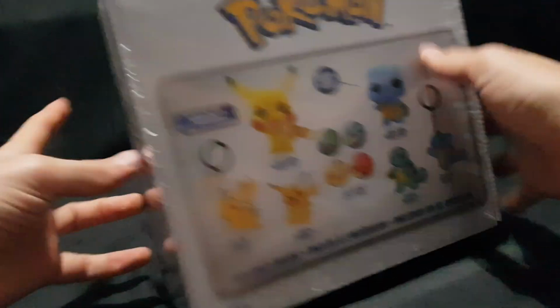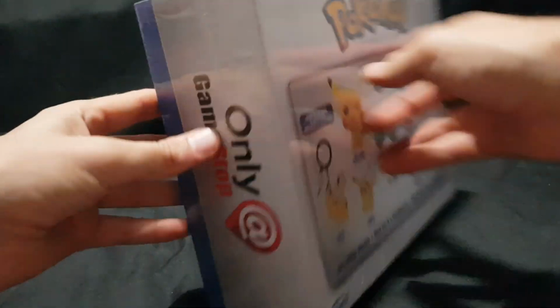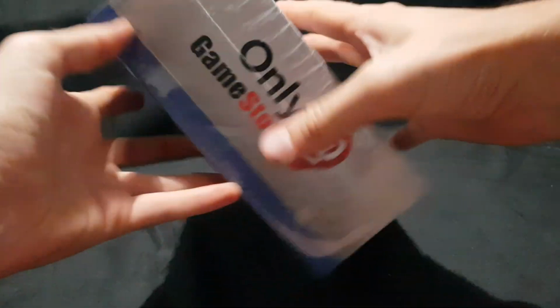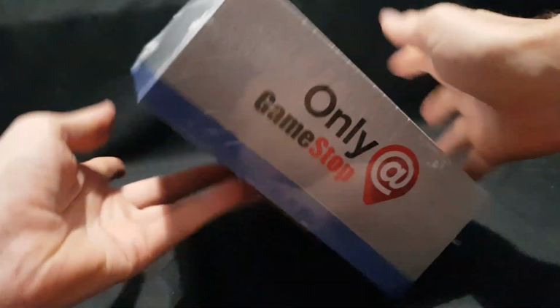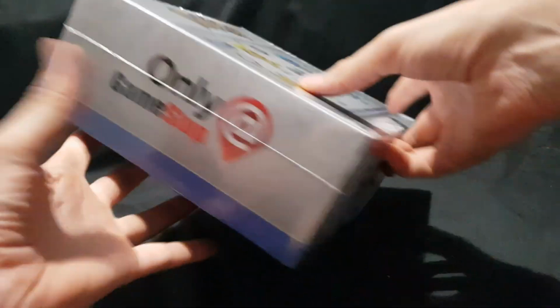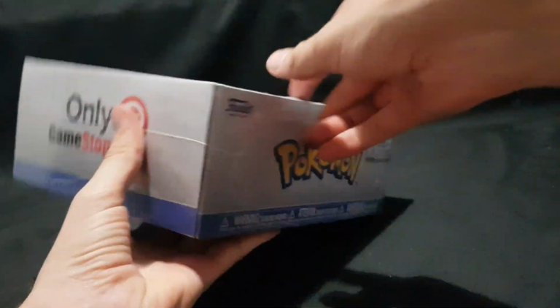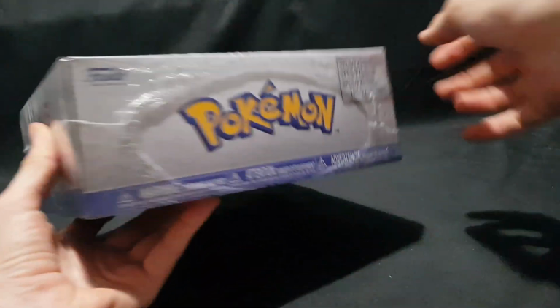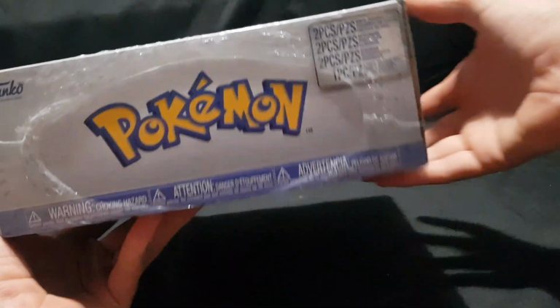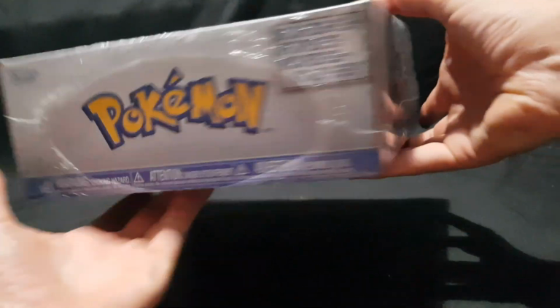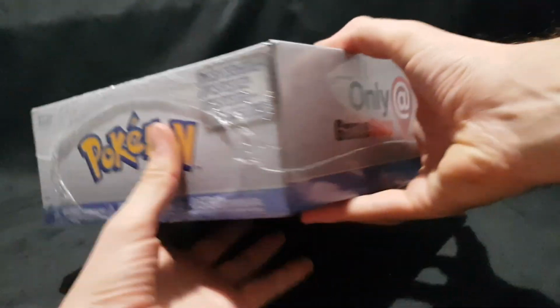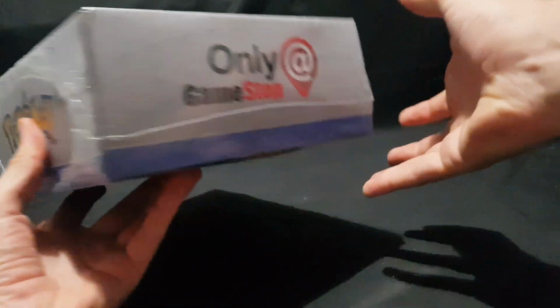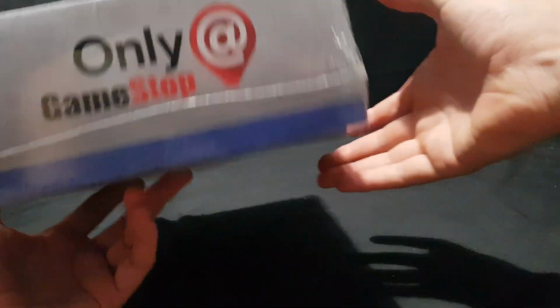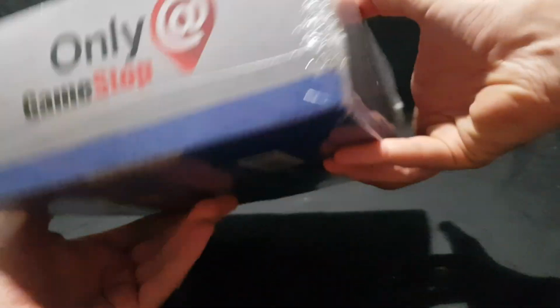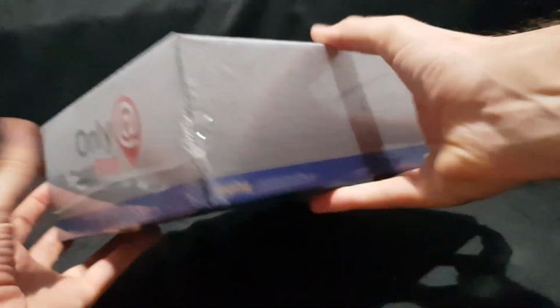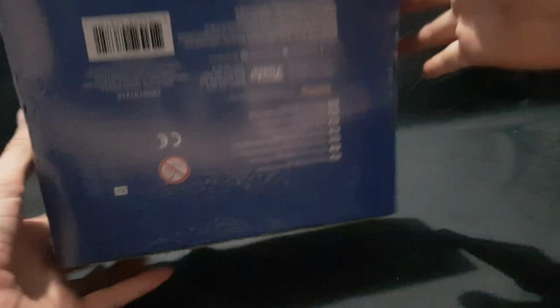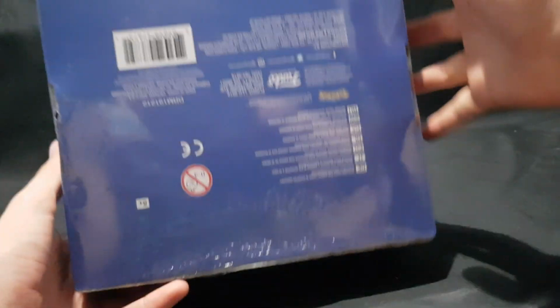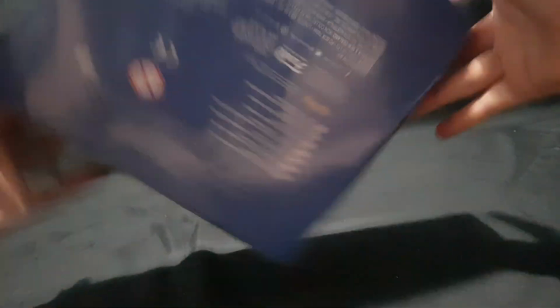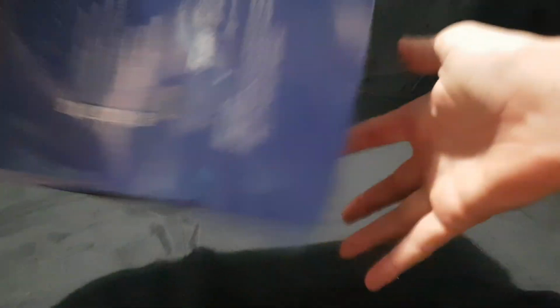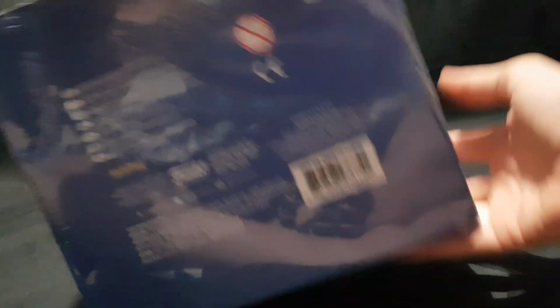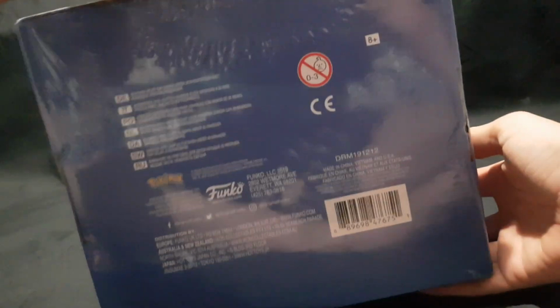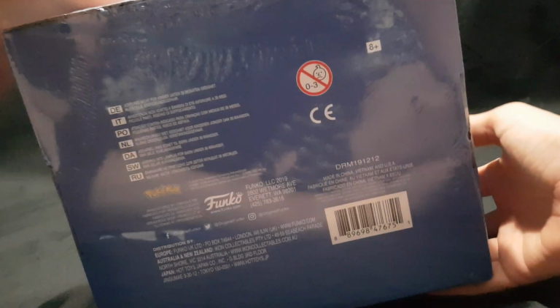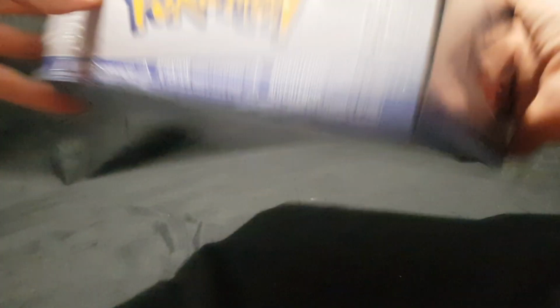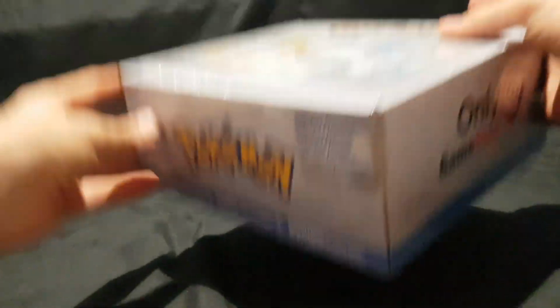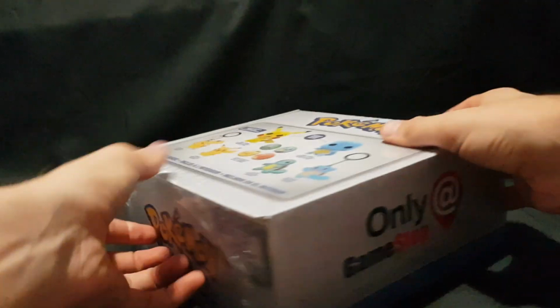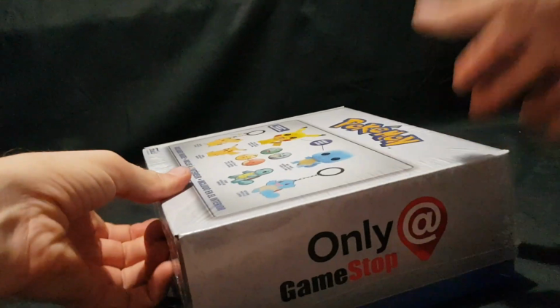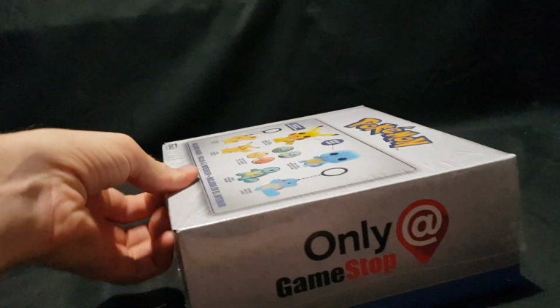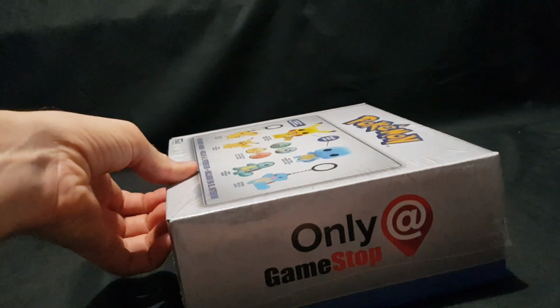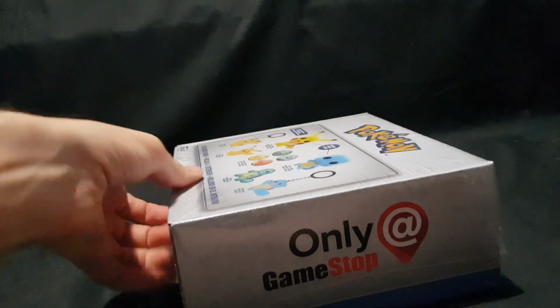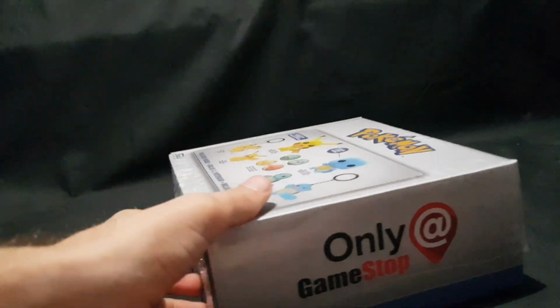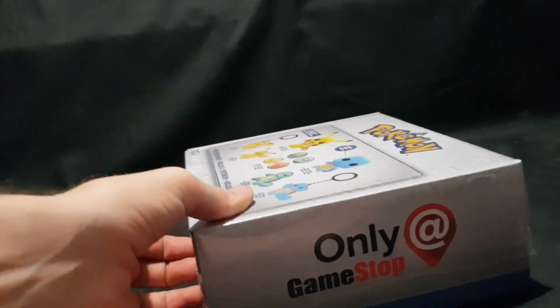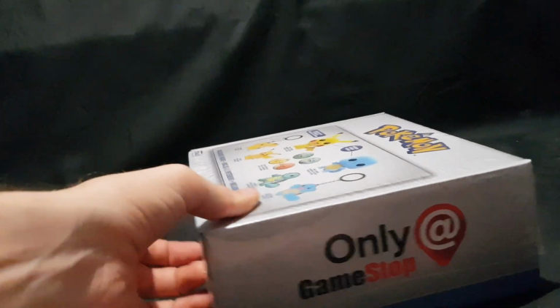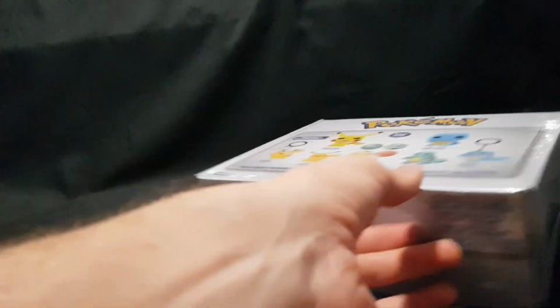So, contents — the sides of the box, back — now let's go ahead and open it up.